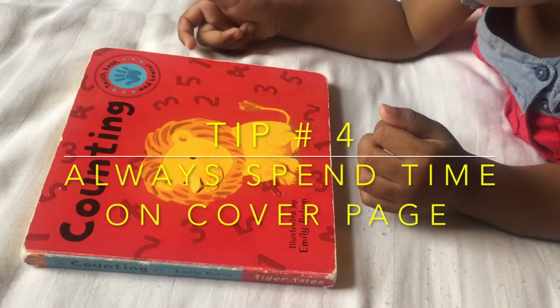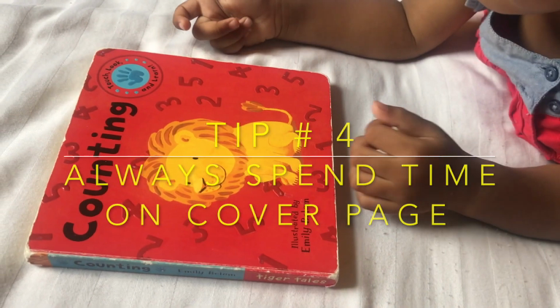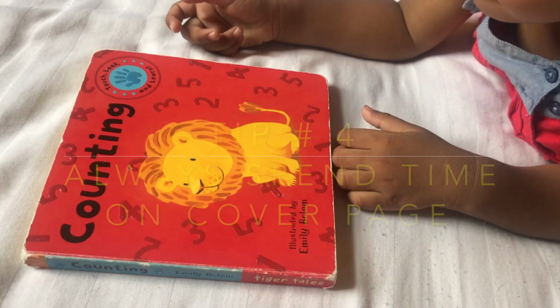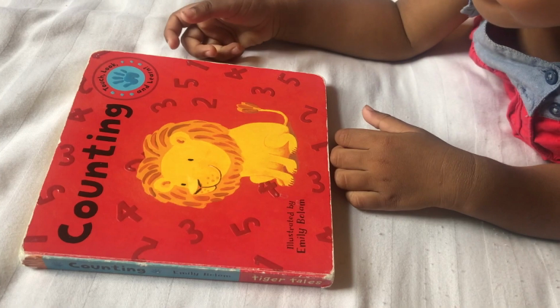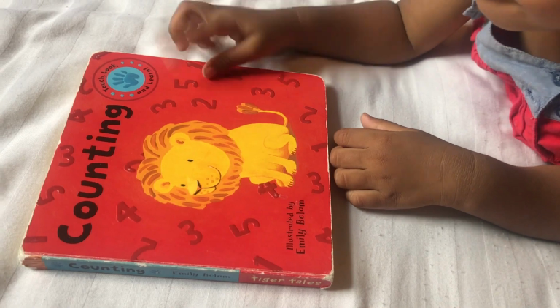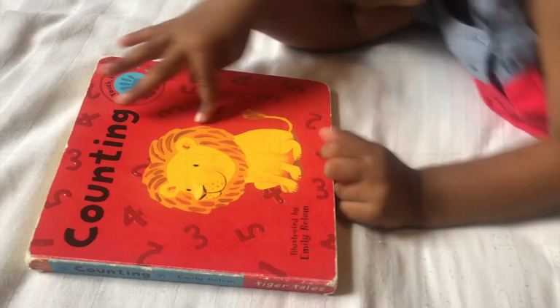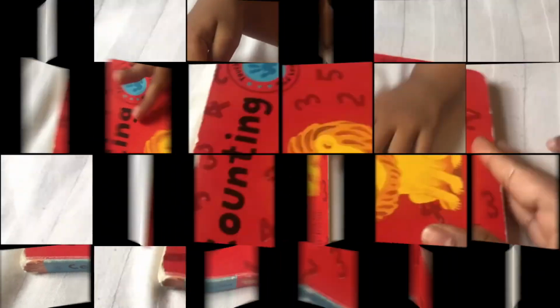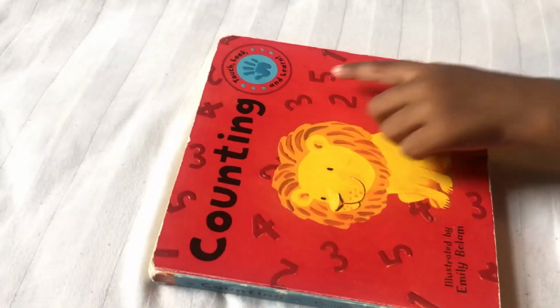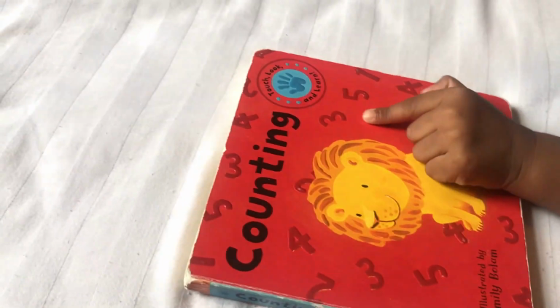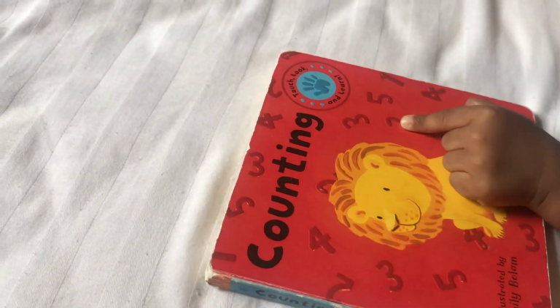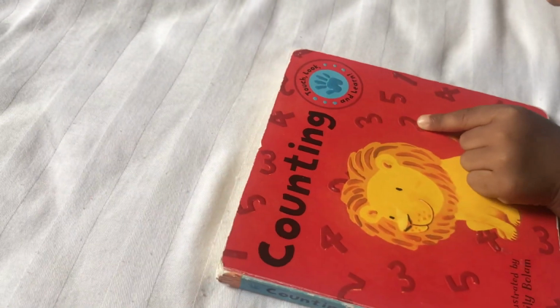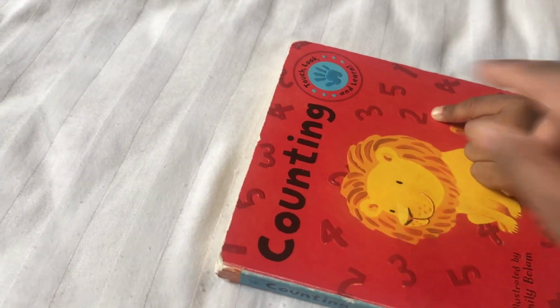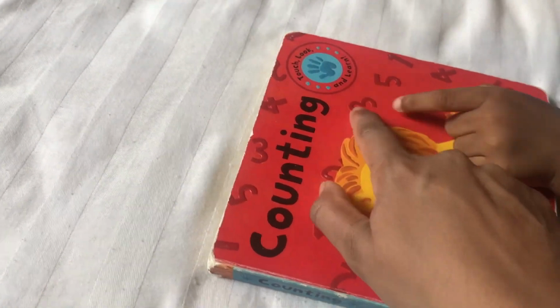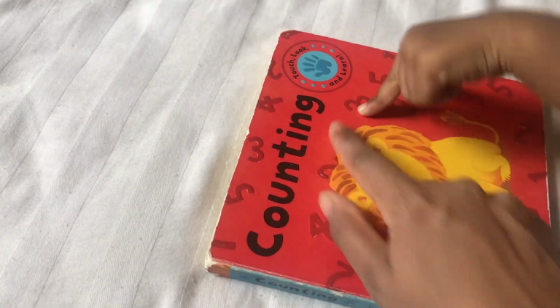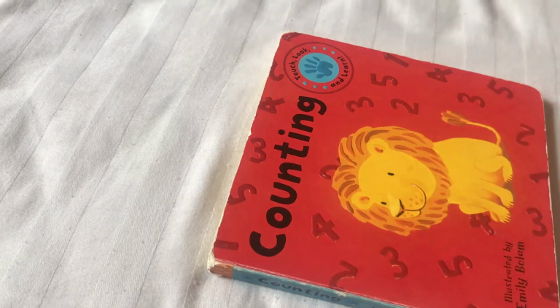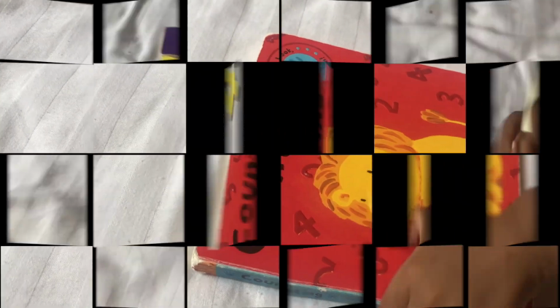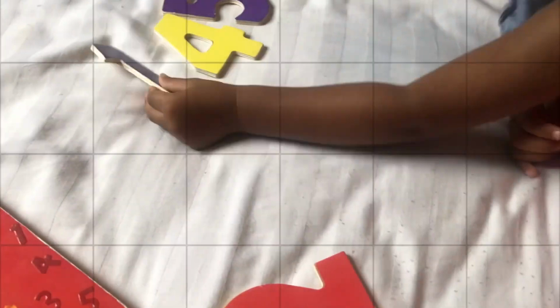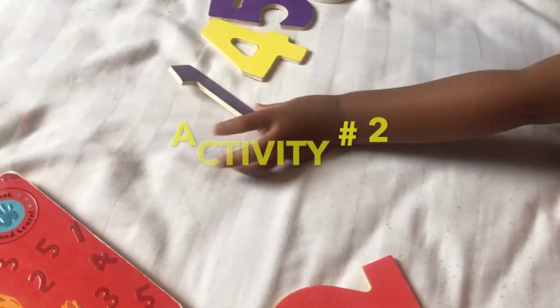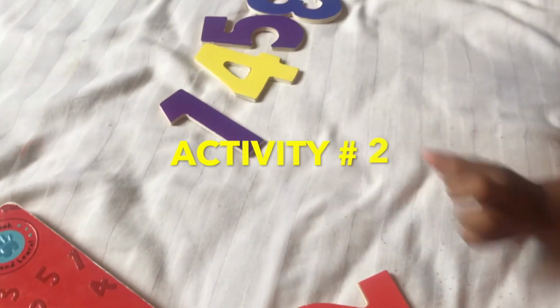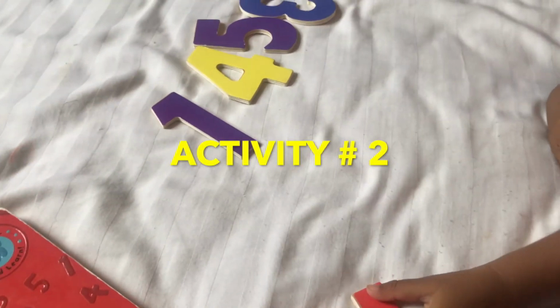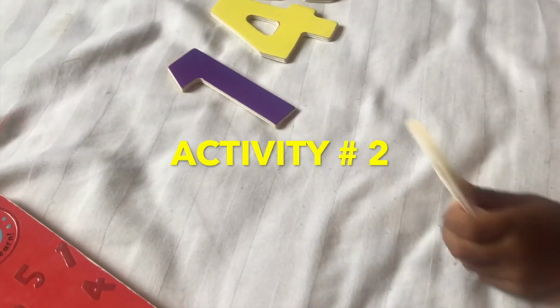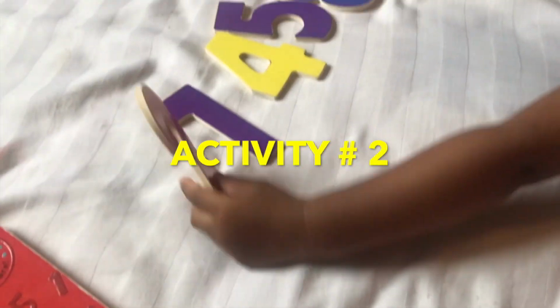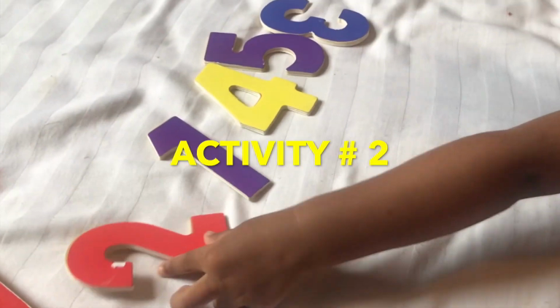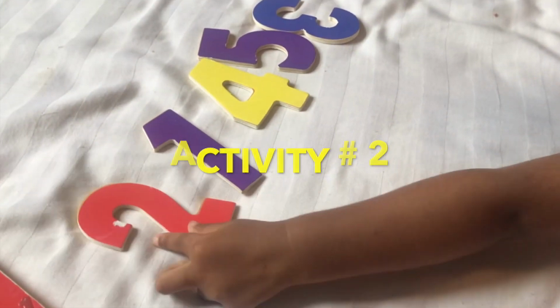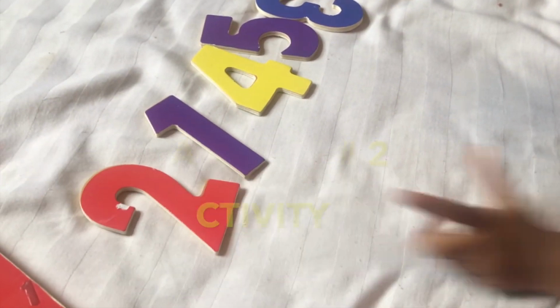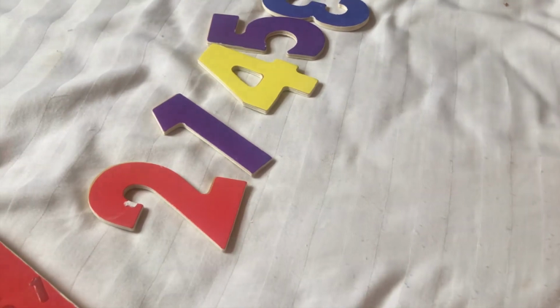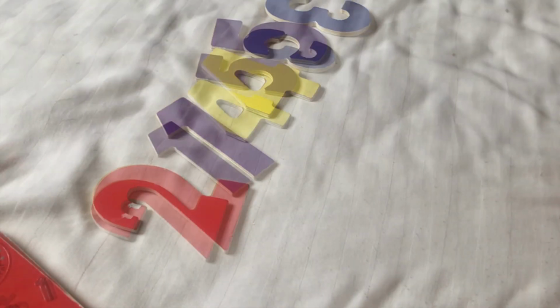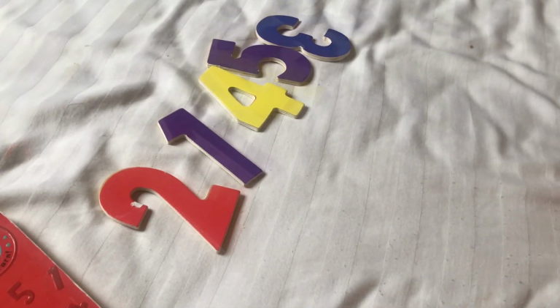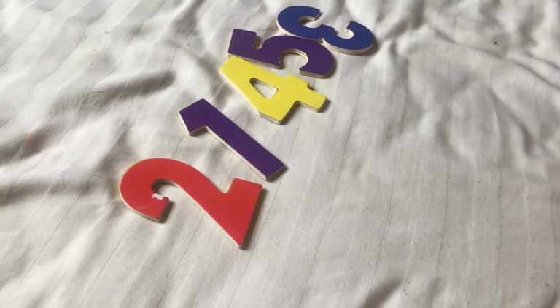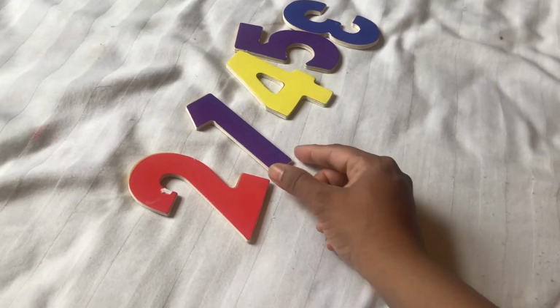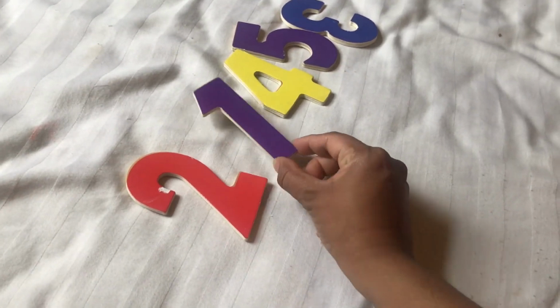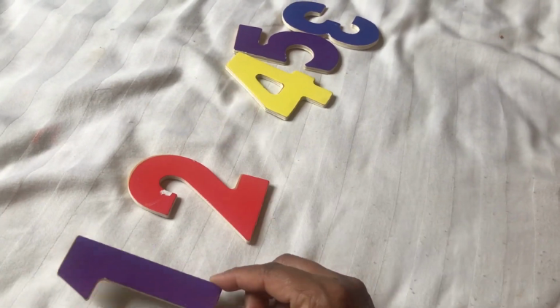During the book reading session, I ask her to identify numbers: "Where is 2? Can I see 3? This is 3. Good job." We also practice putting the numbers in order: 1, 2...